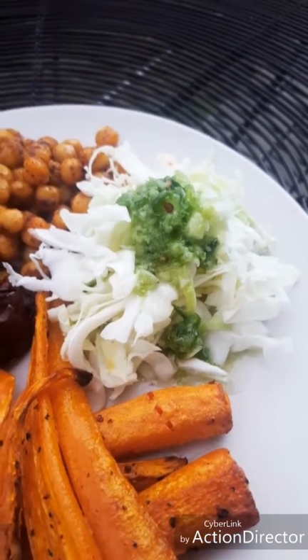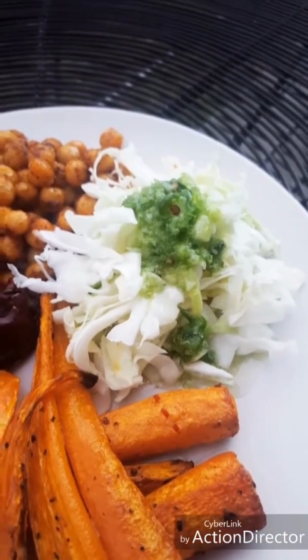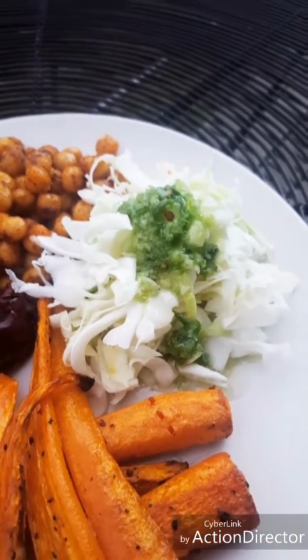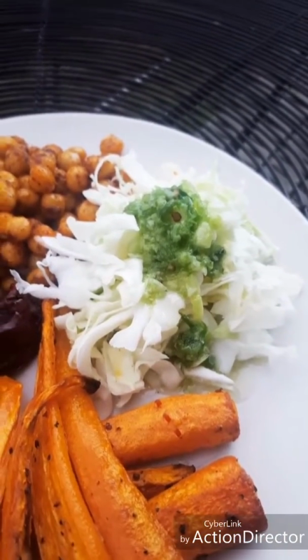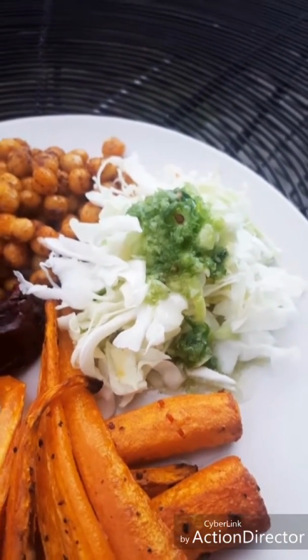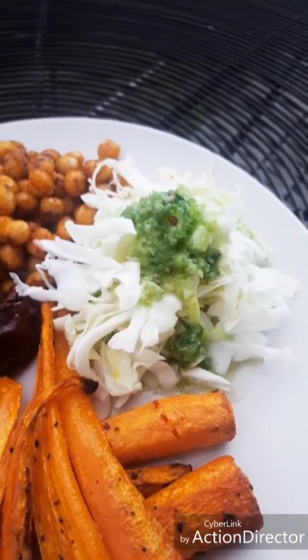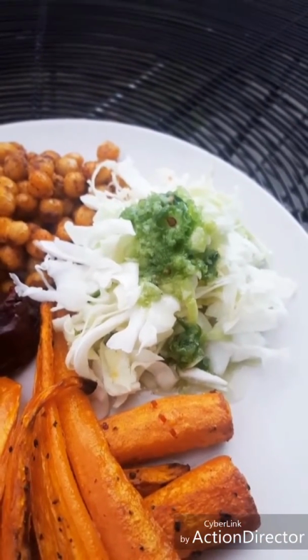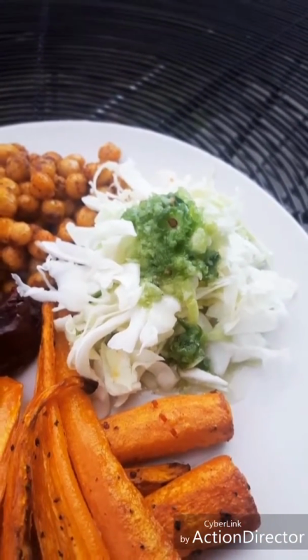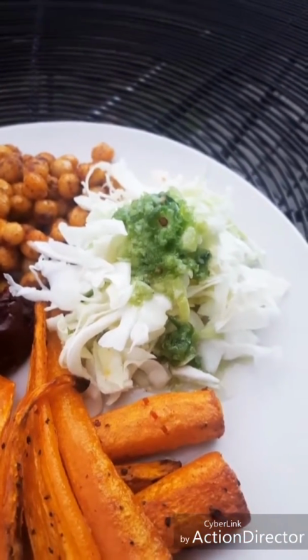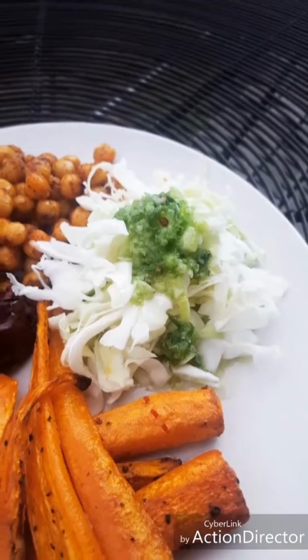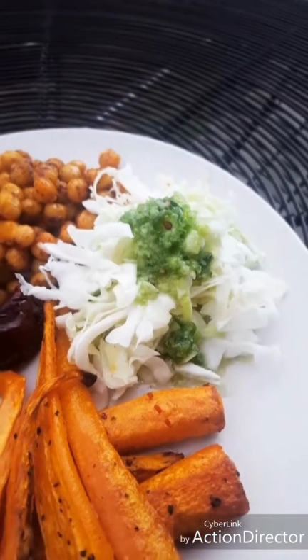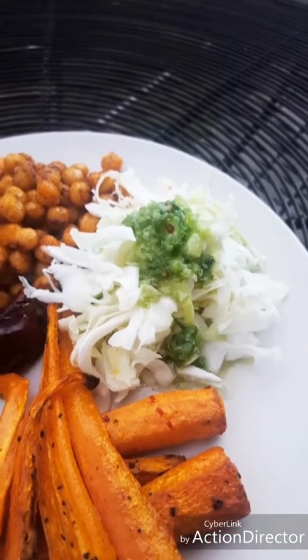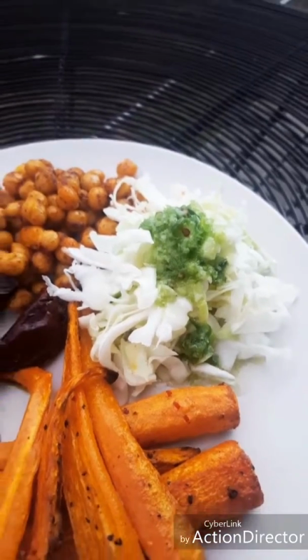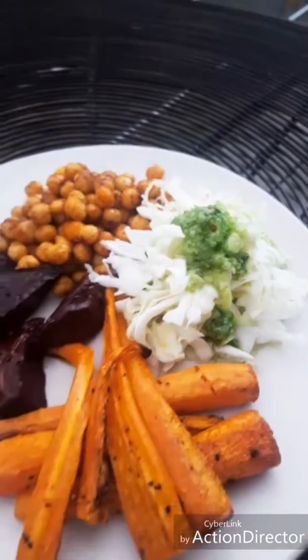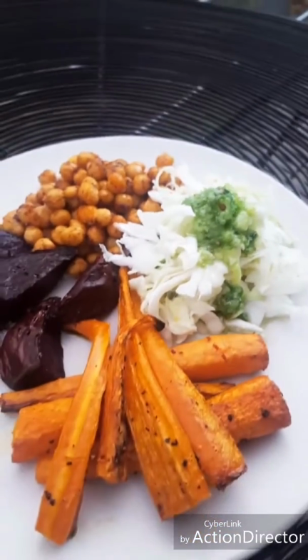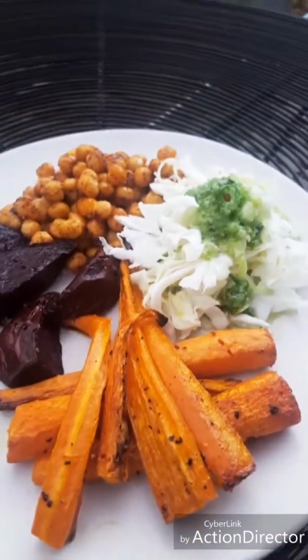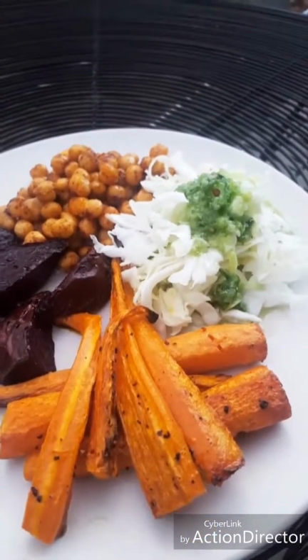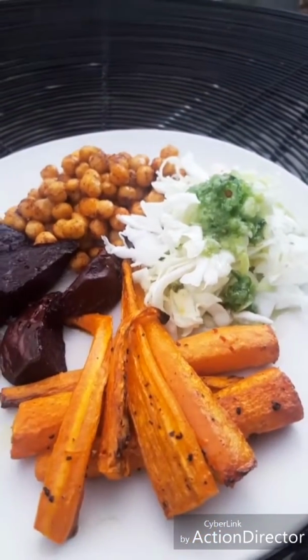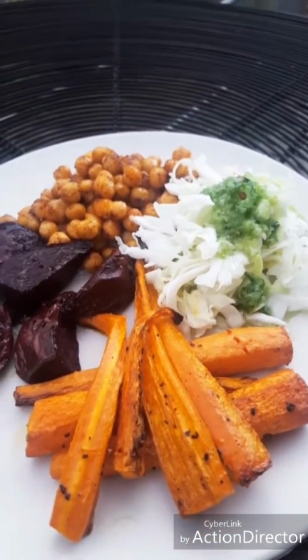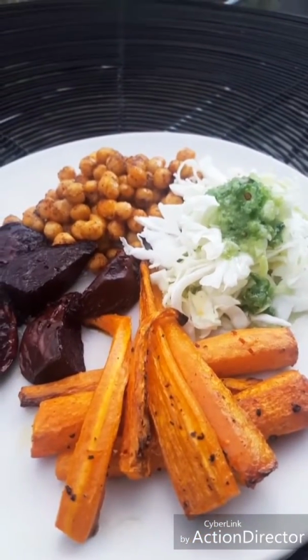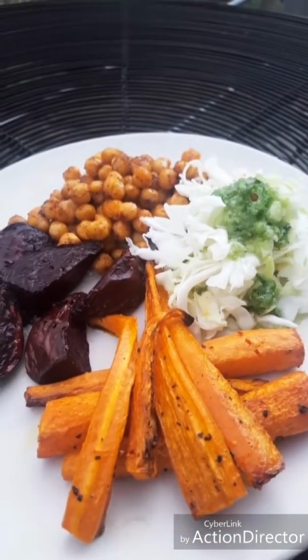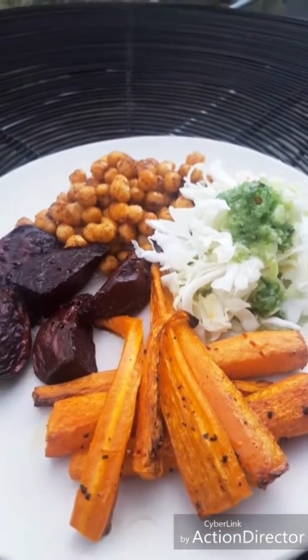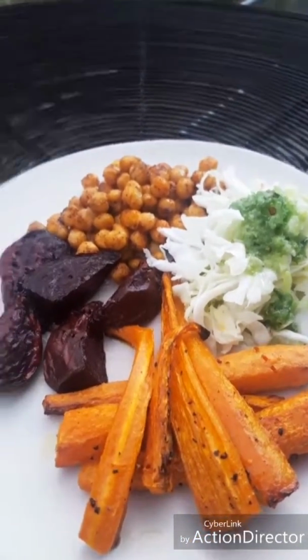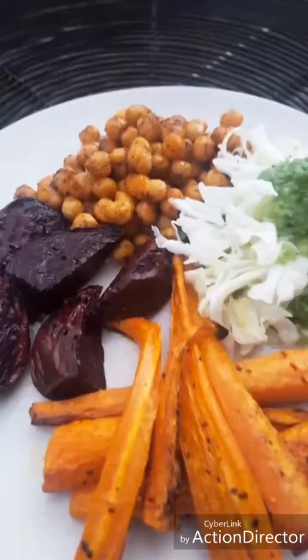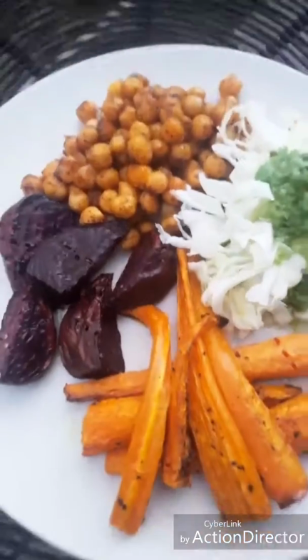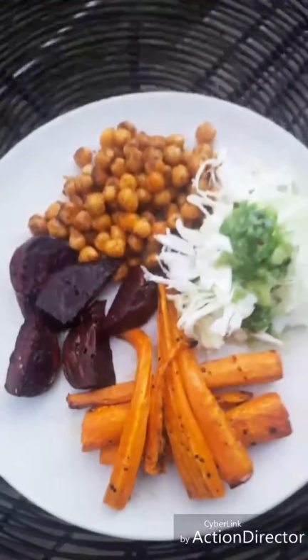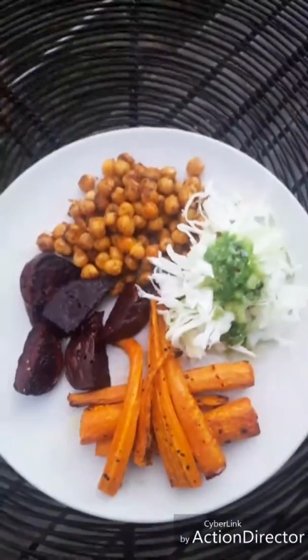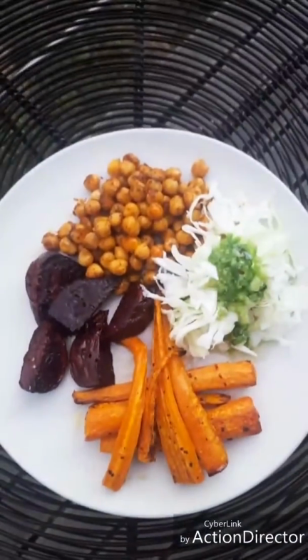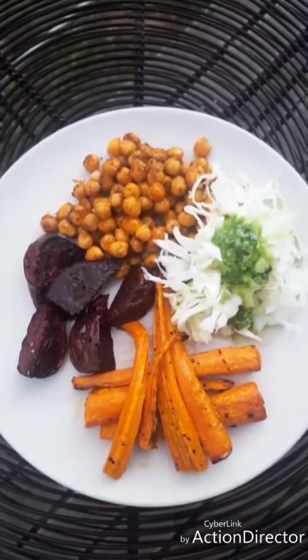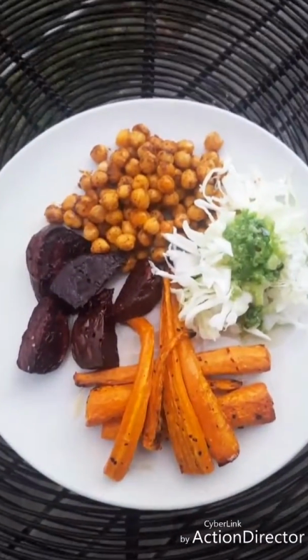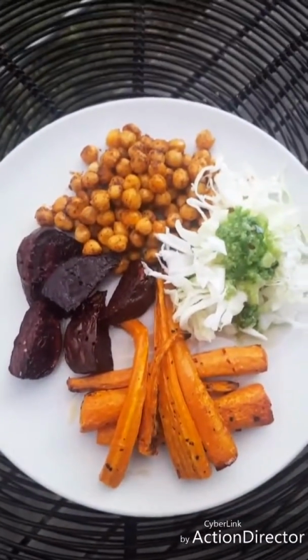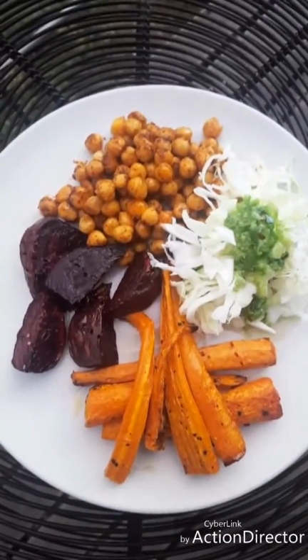The nutritional value of cabbage is incredible and what it does for the body is amazing. And on top of that is just a chili and garlic vinaigrette — and that is it. Food that is simple. I love color.